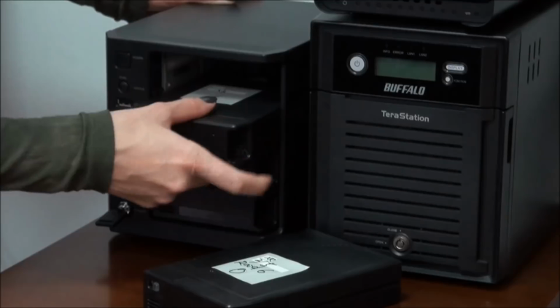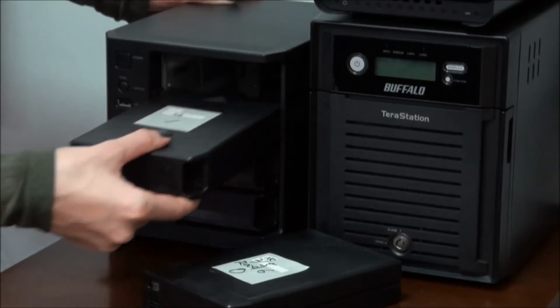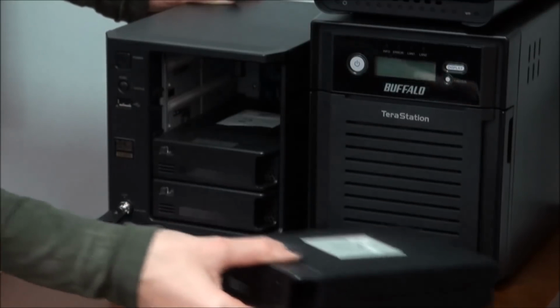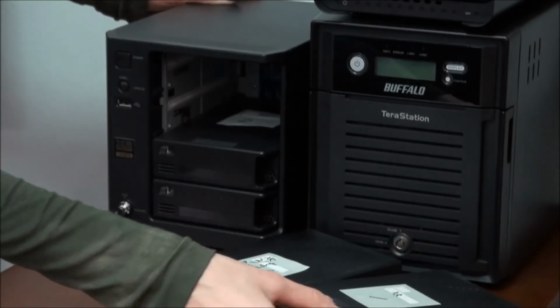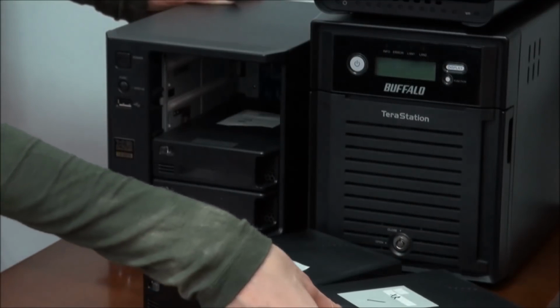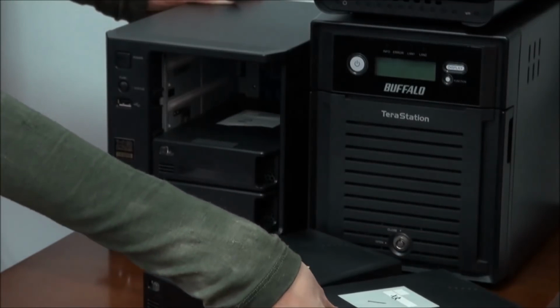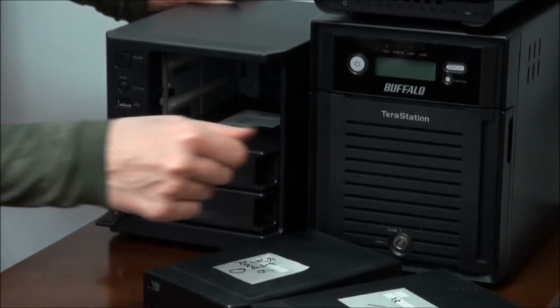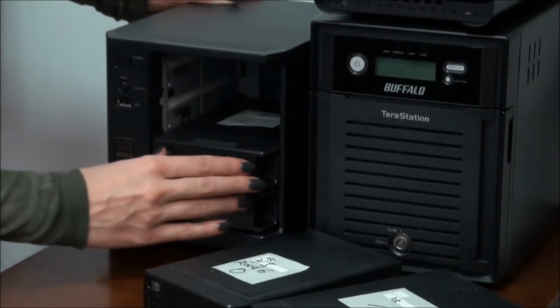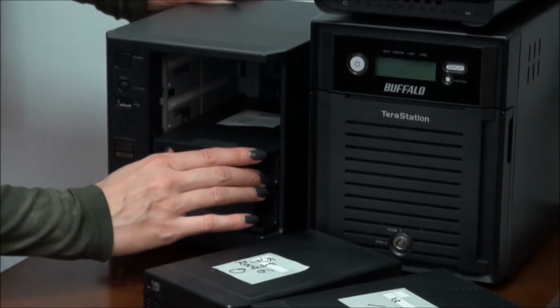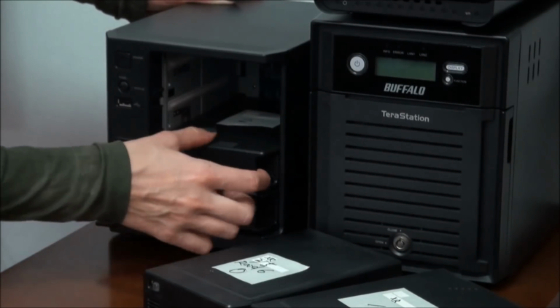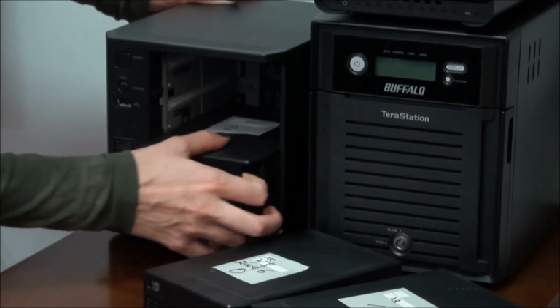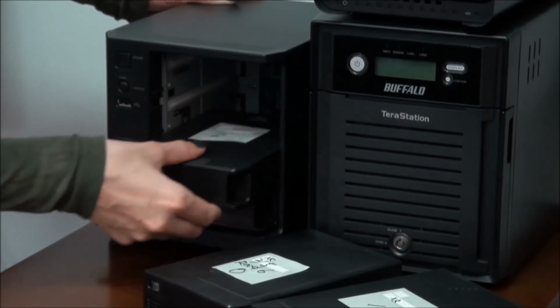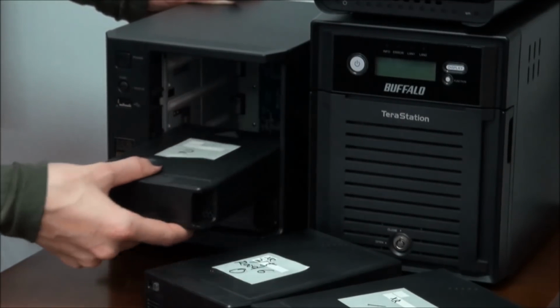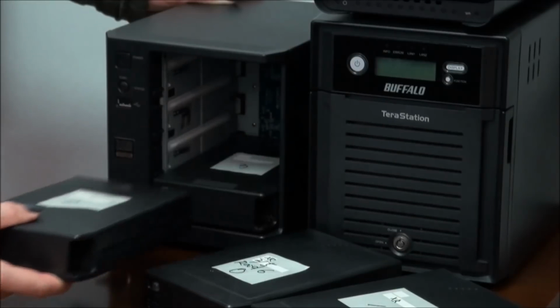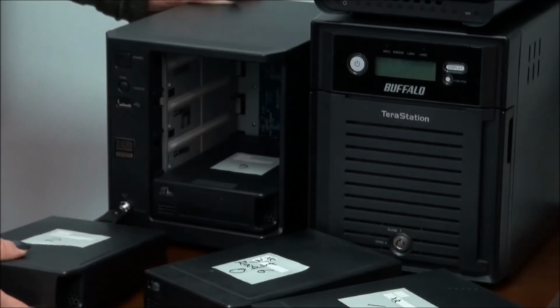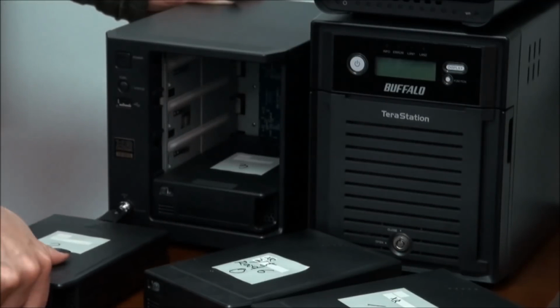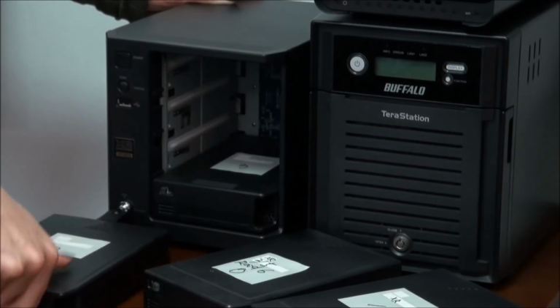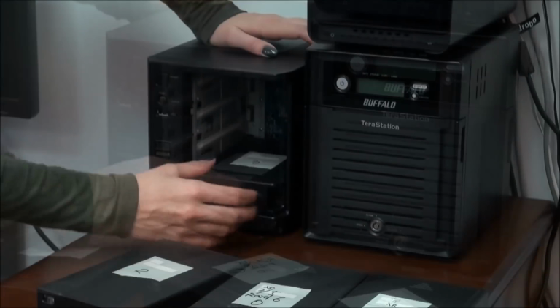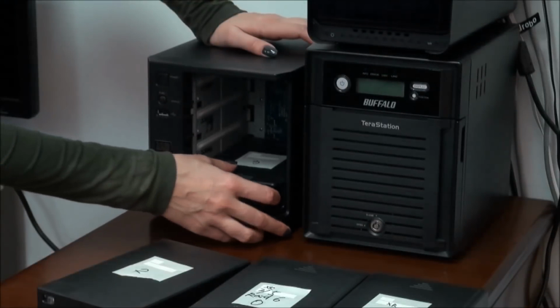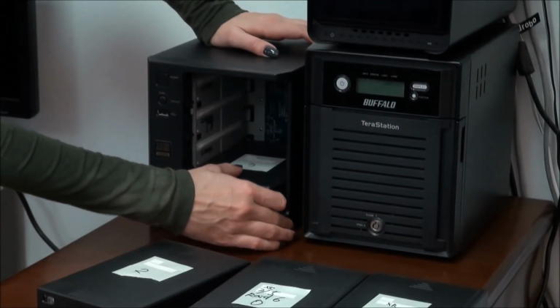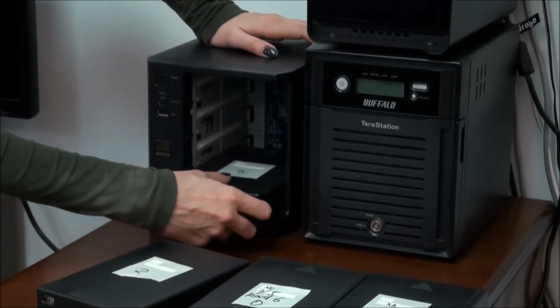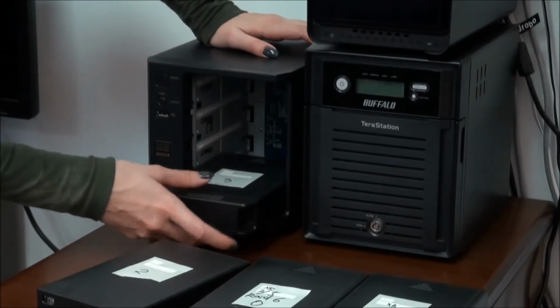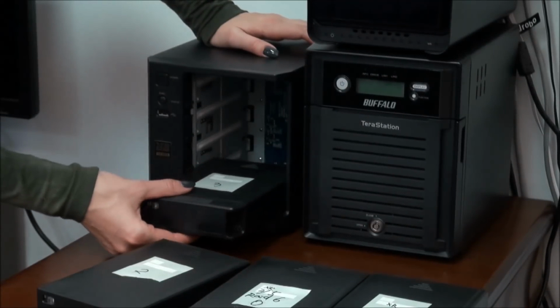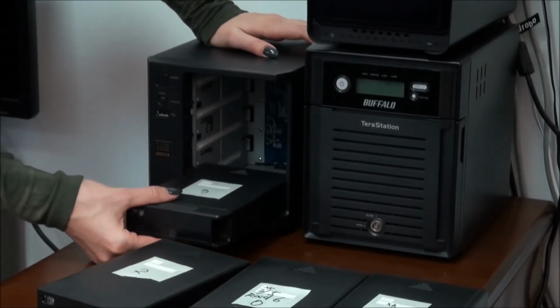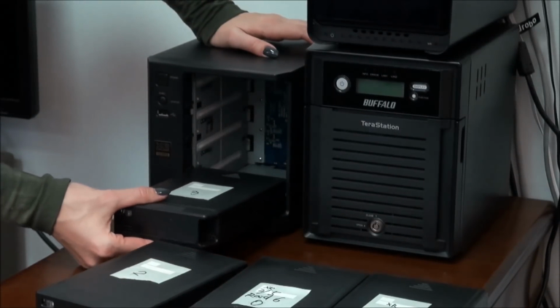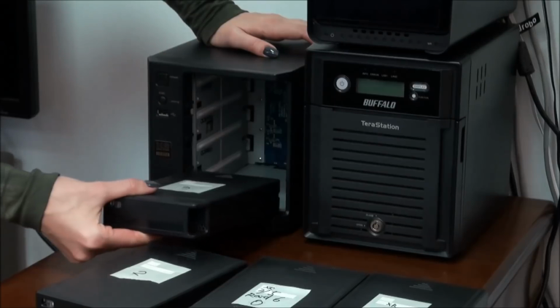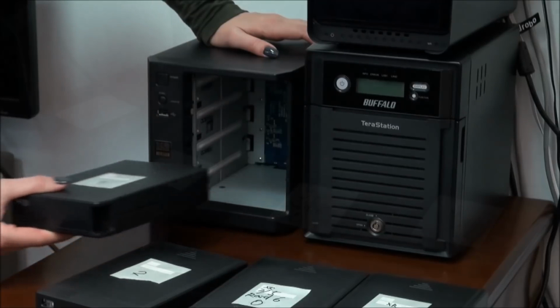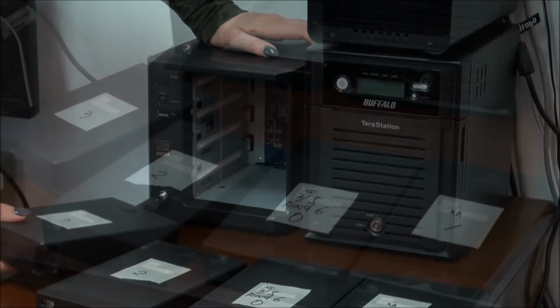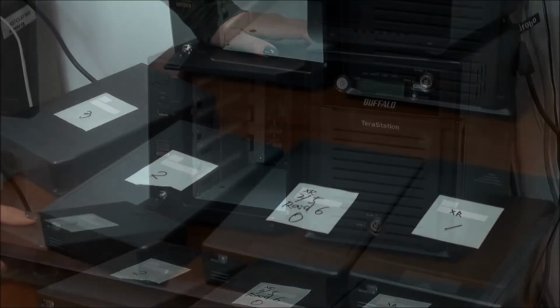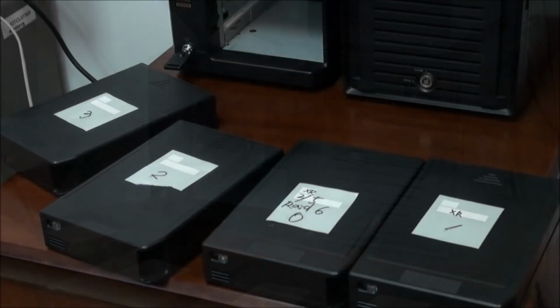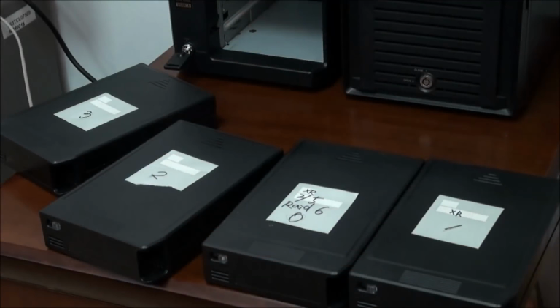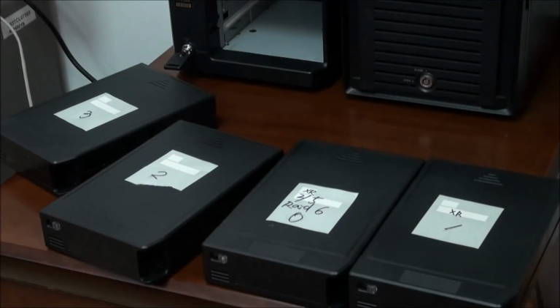To remove the drives we should first unlock the NES casing with the key, certainly with the power off, and then lift the ledge and pull the drives. This NES model doesn't have drive labels, so in this case you should certainly mark the drives to keep the order.